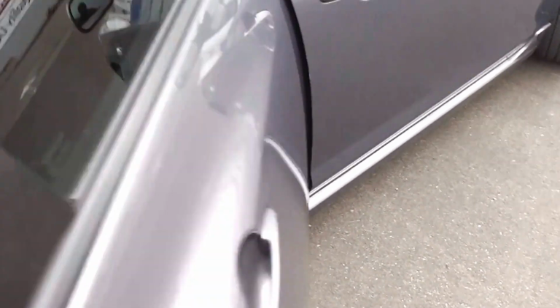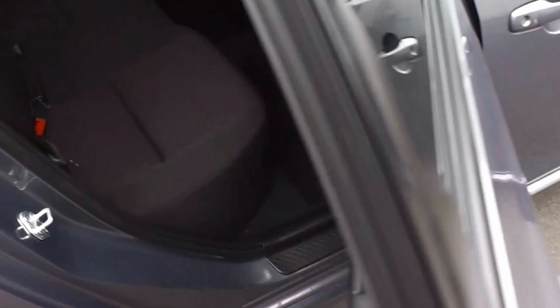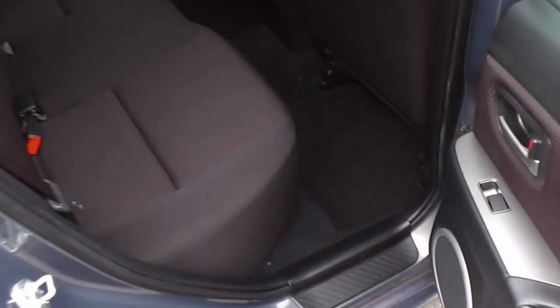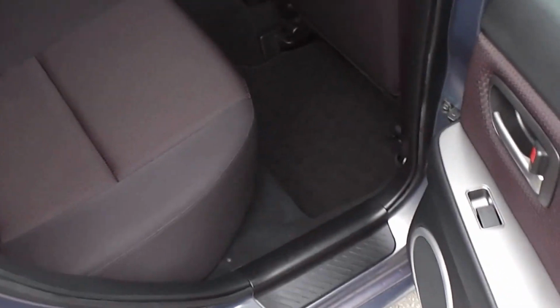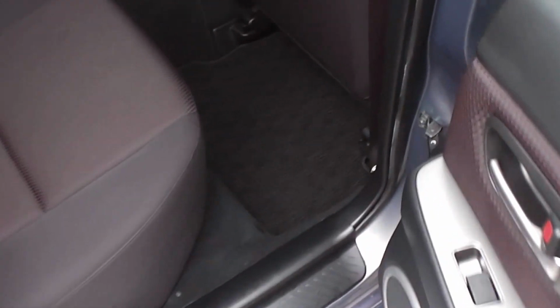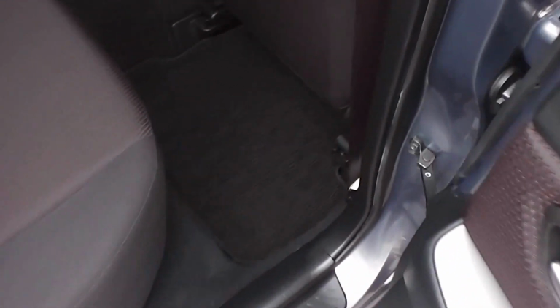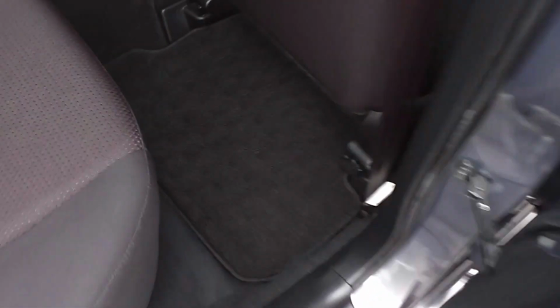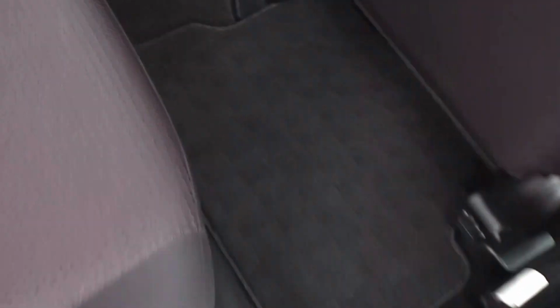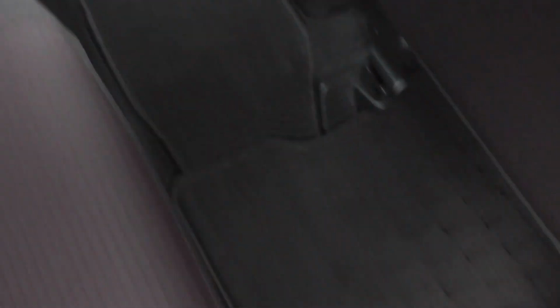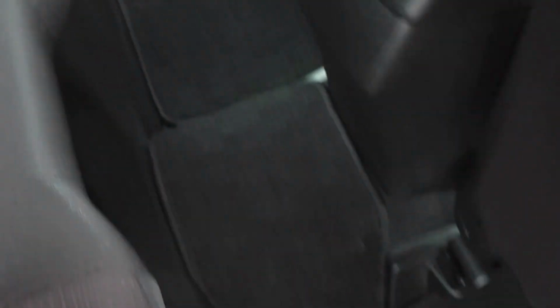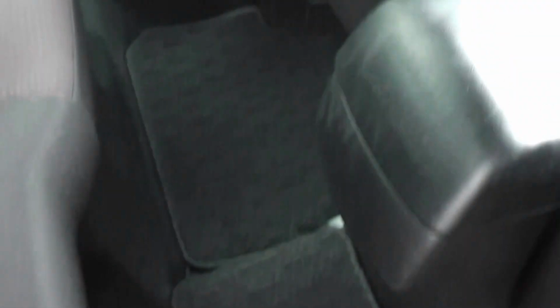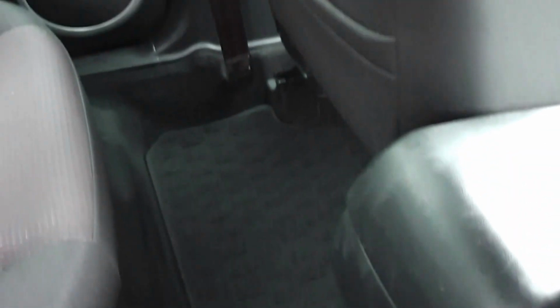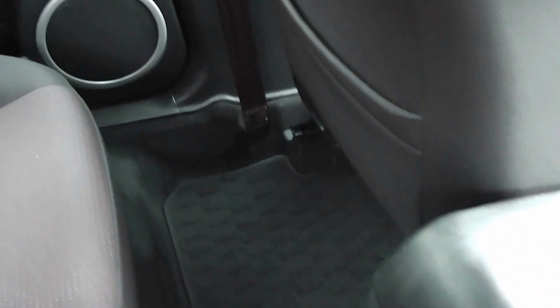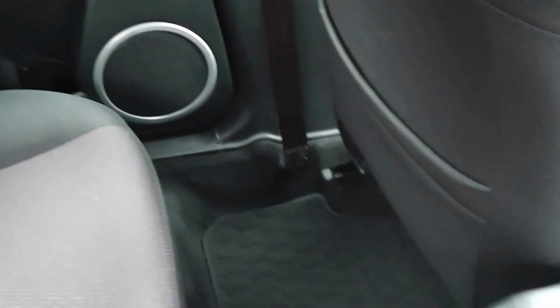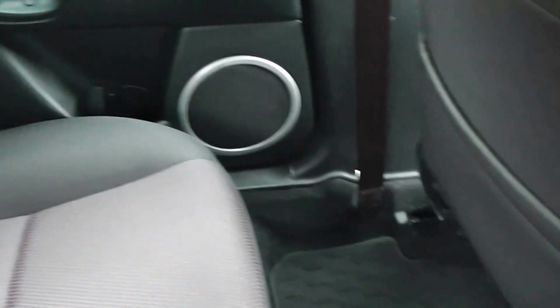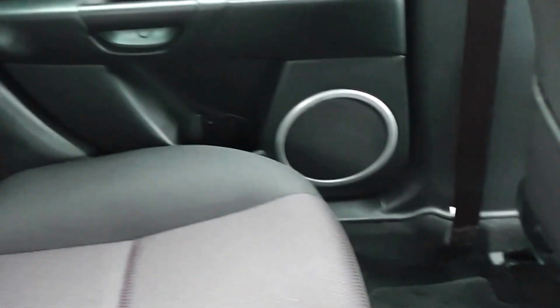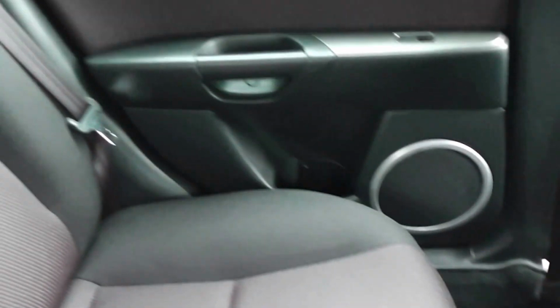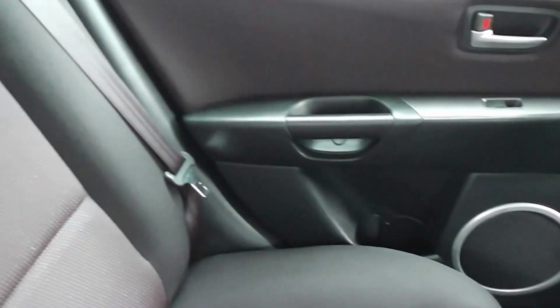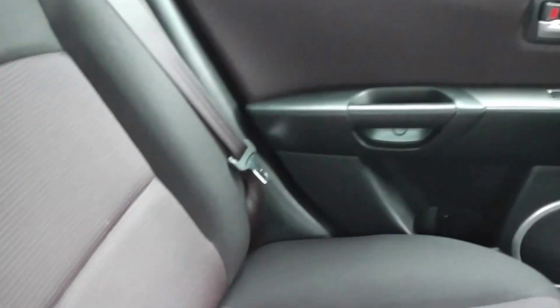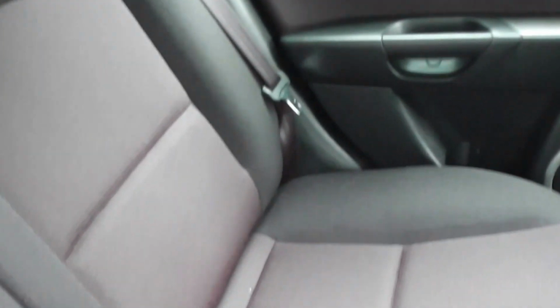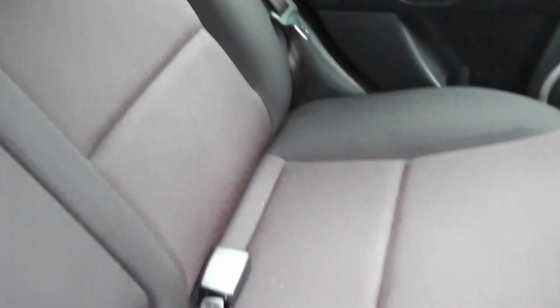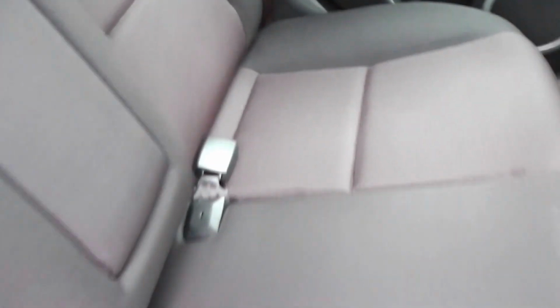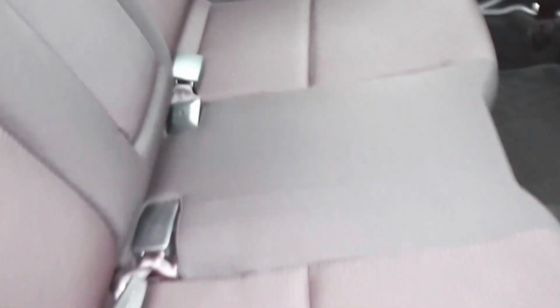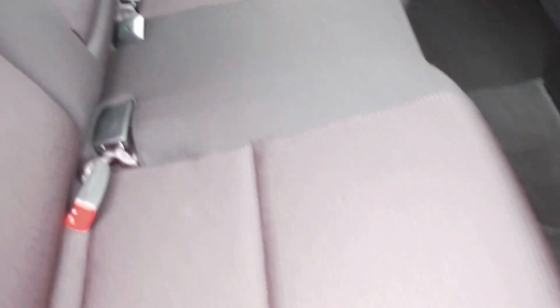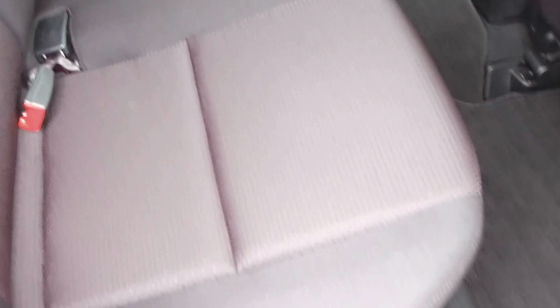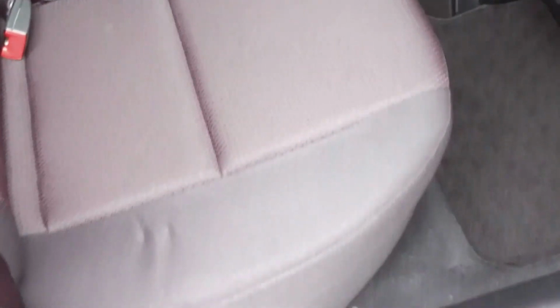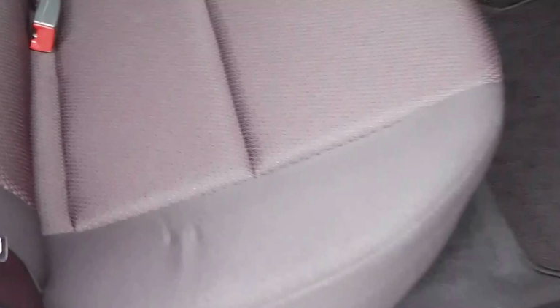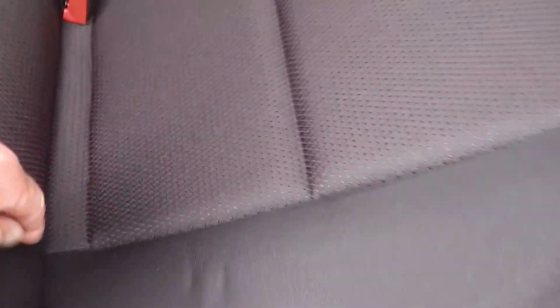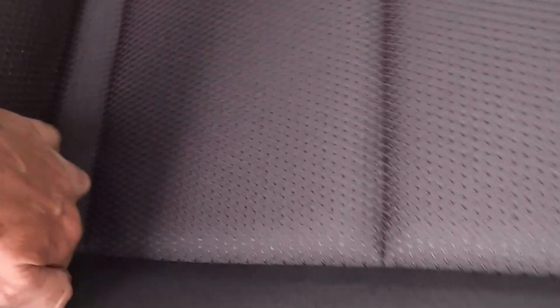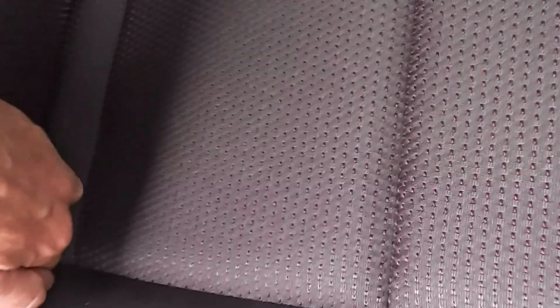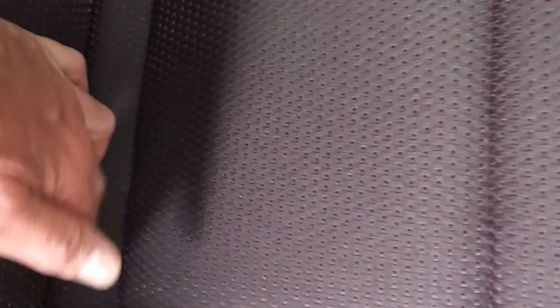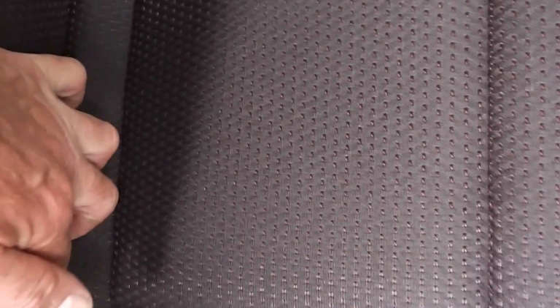And into the back seats. It's got a full set of factory floor mats throughout — very clean and tidy. There's the isofix child seat anchor points just down in here.